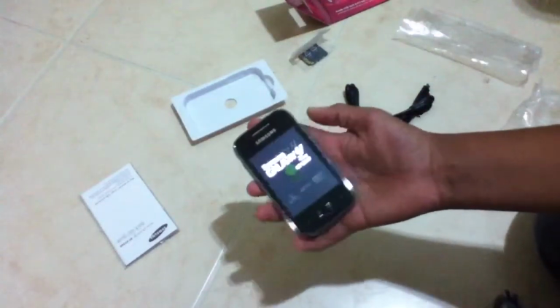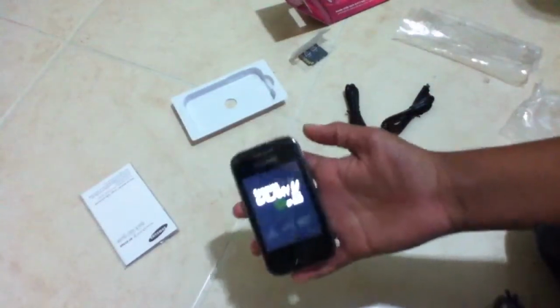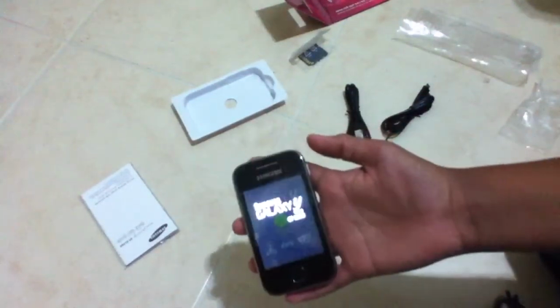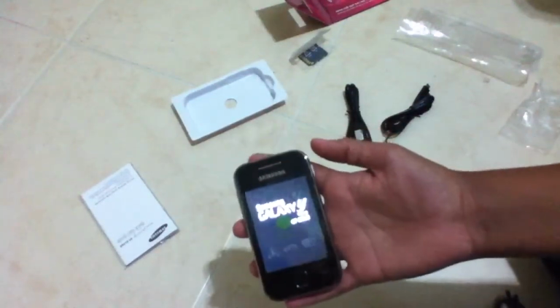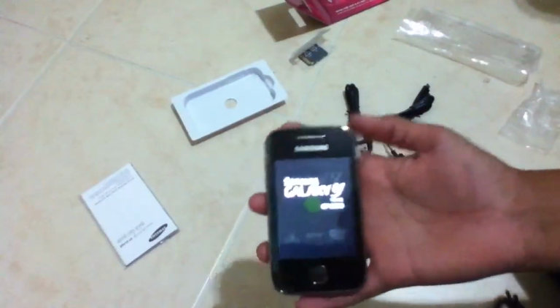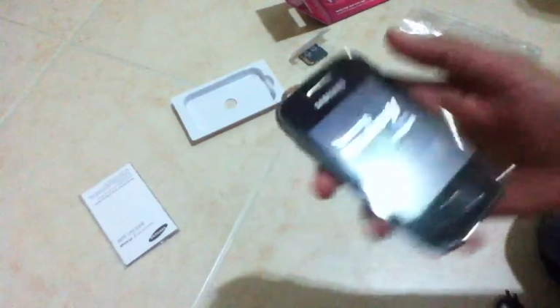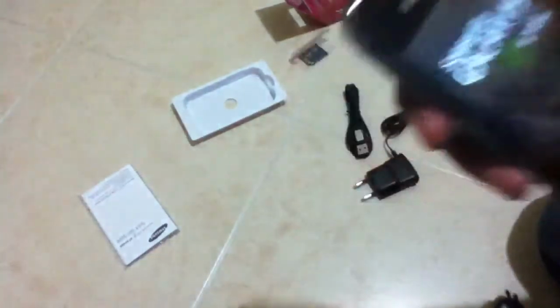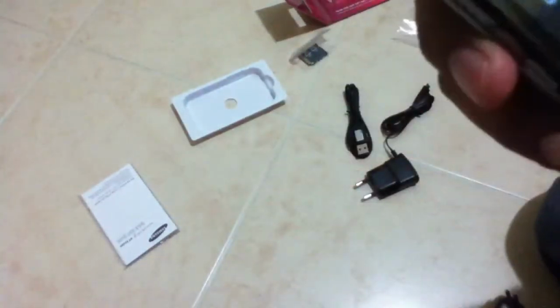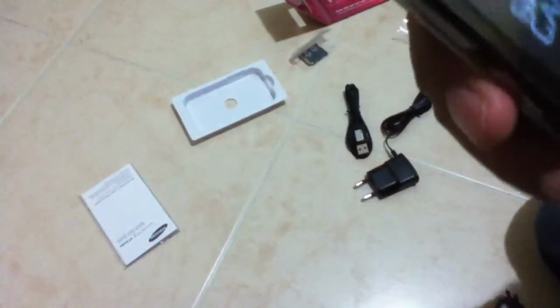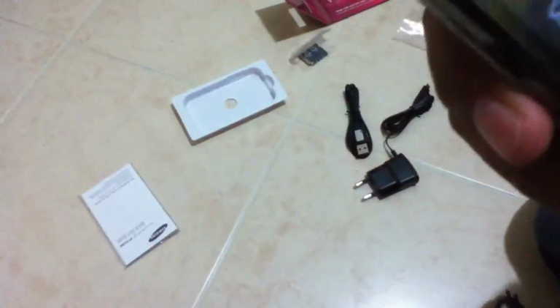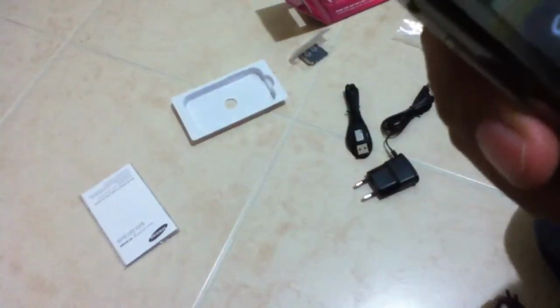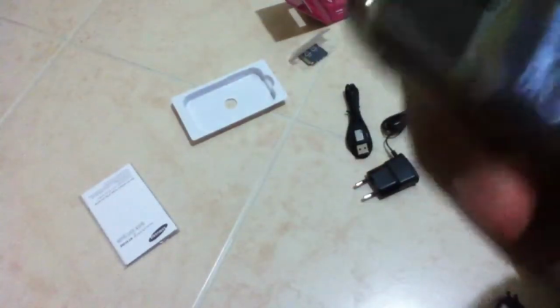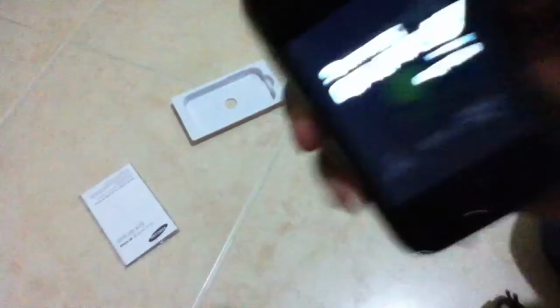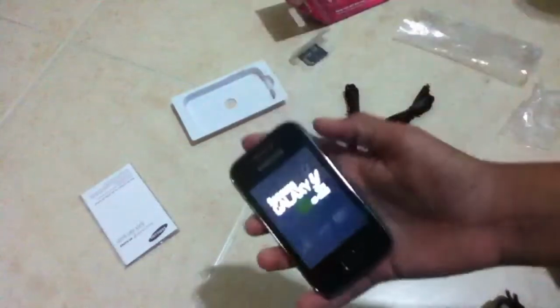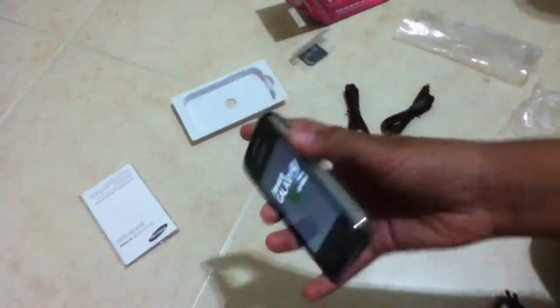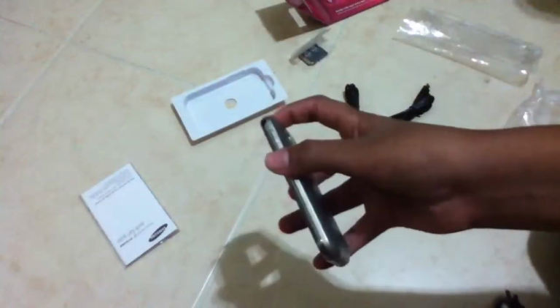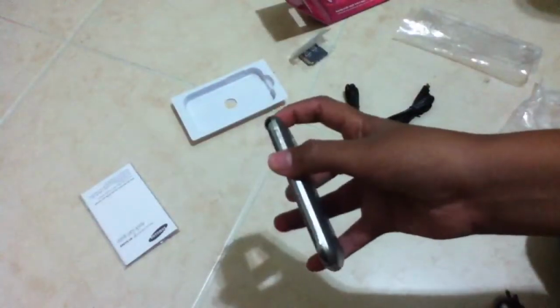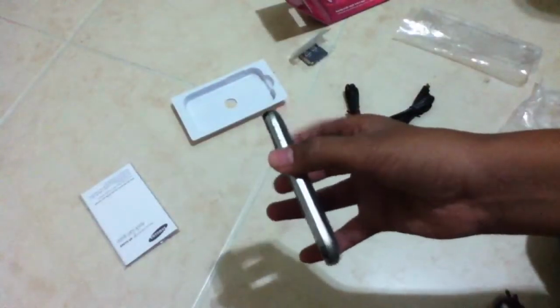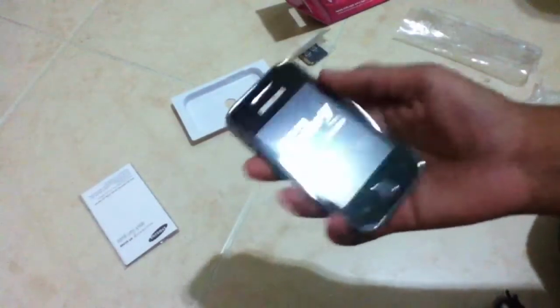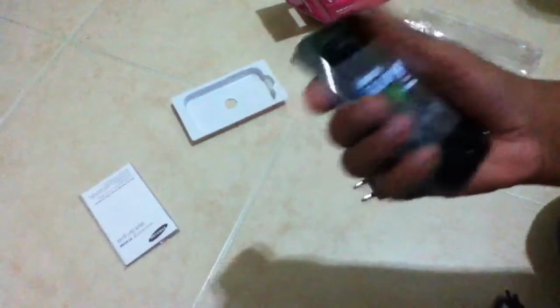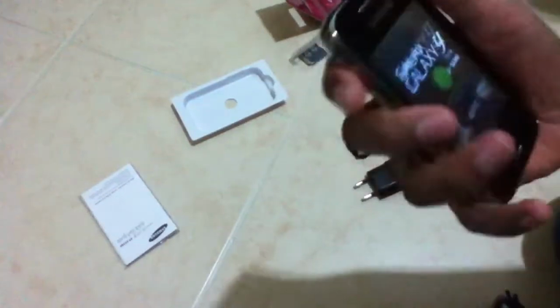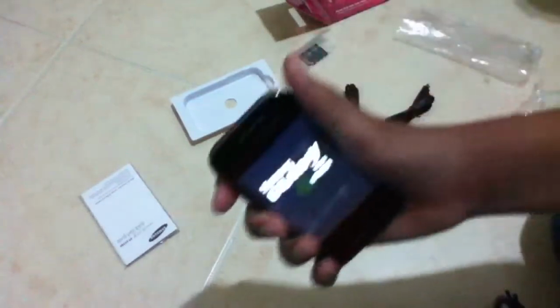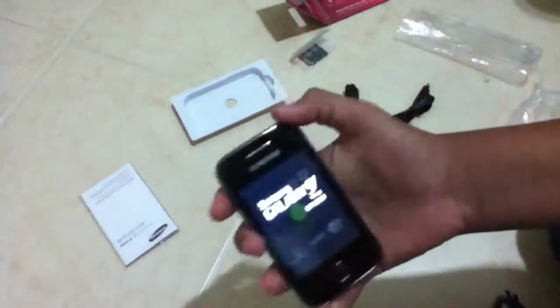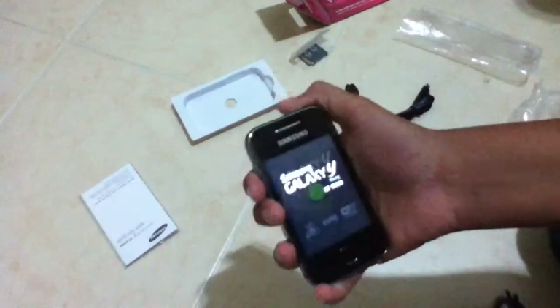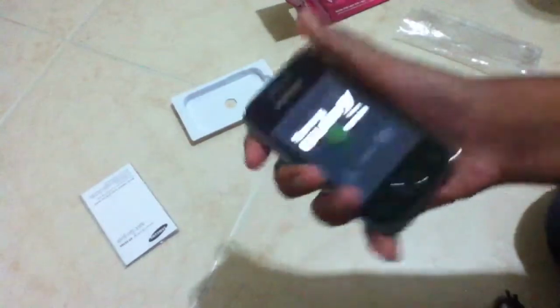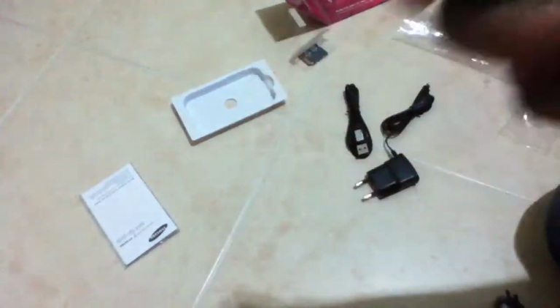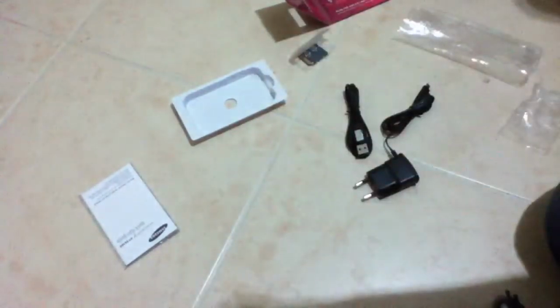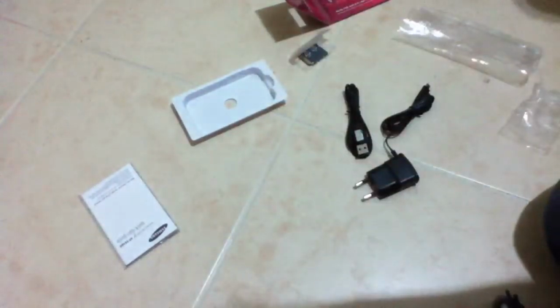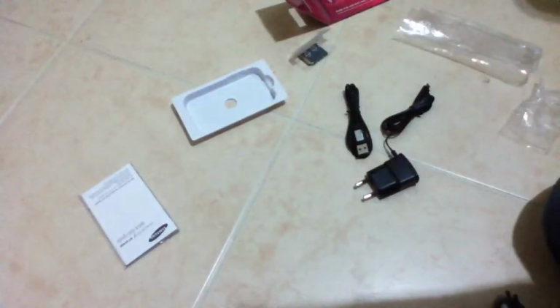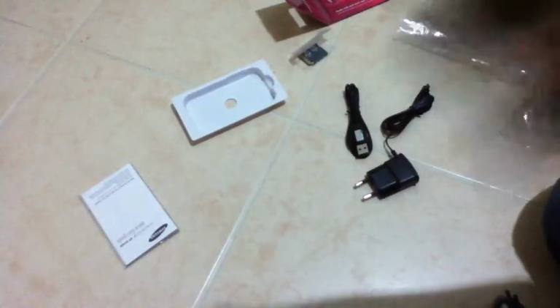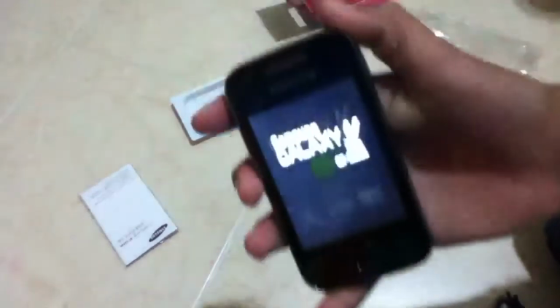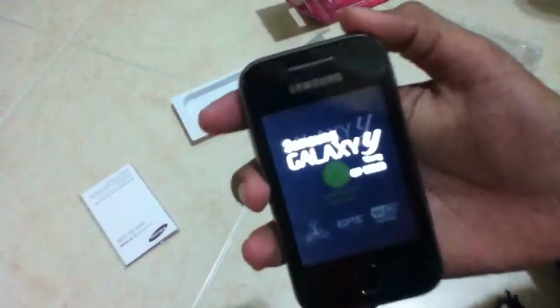And turn it on. There we go. As you can see, it's the GT-S5360. It's not particularly thin, it's not big or anything. The screen is pretty okay.